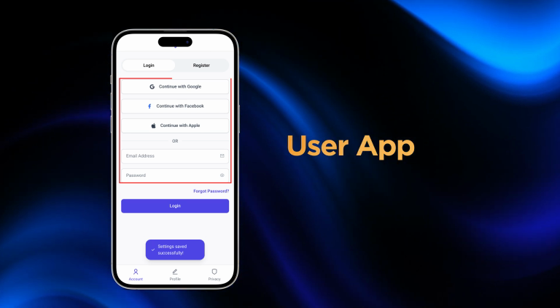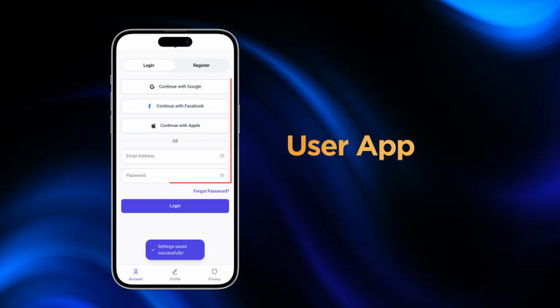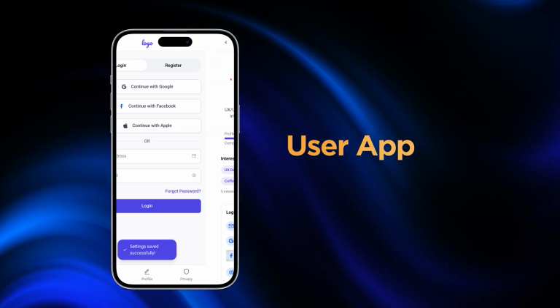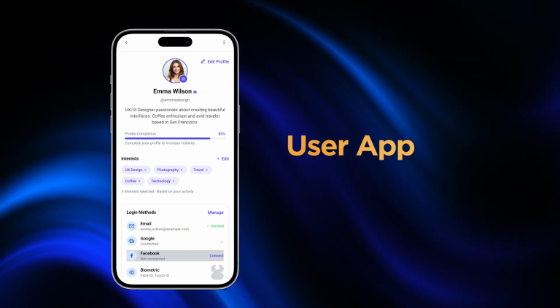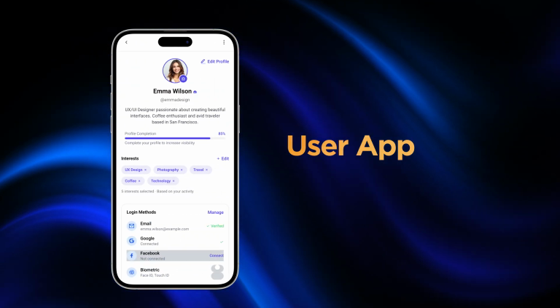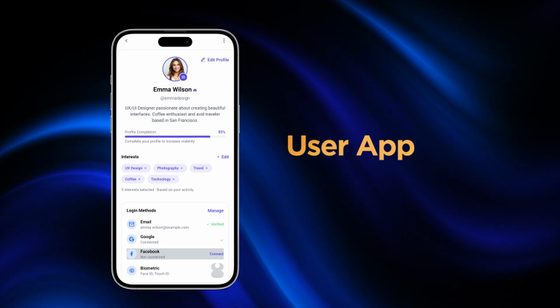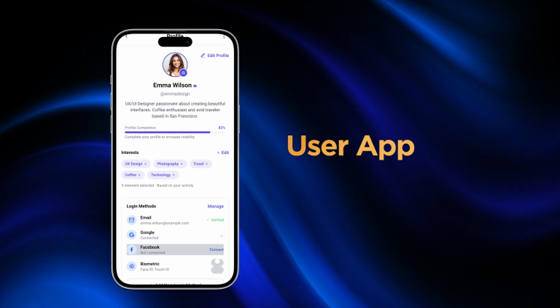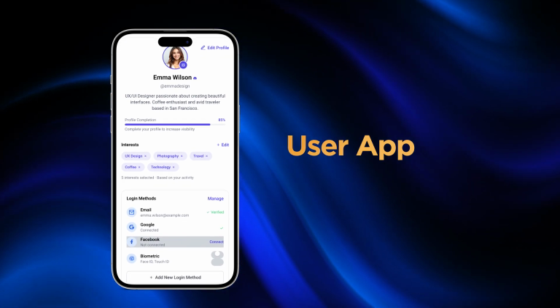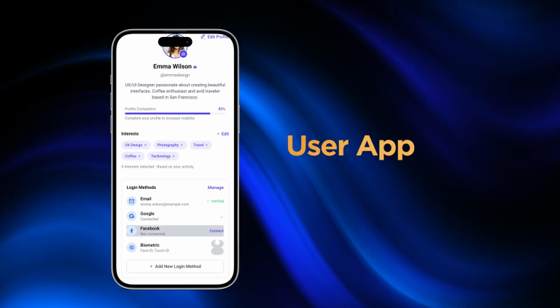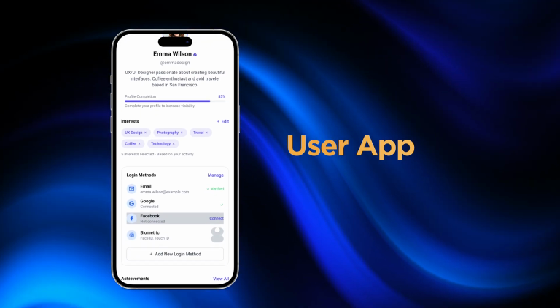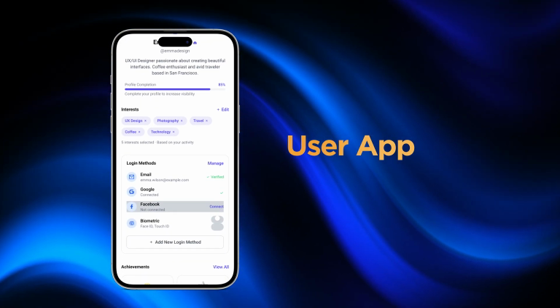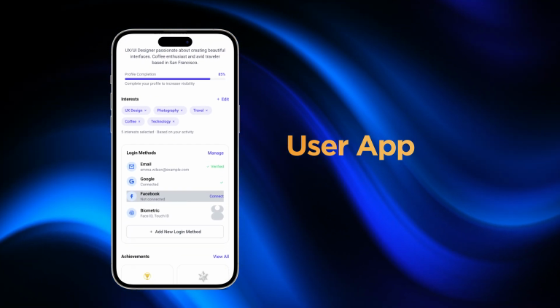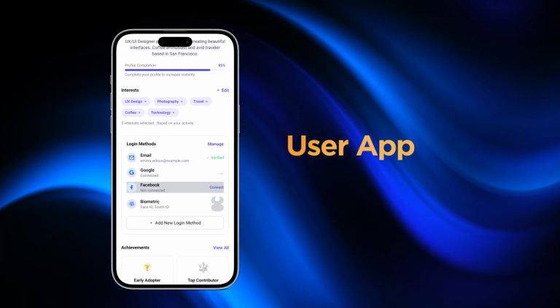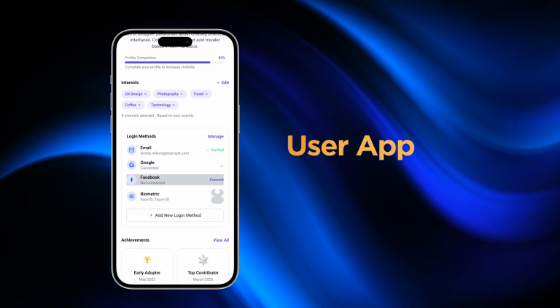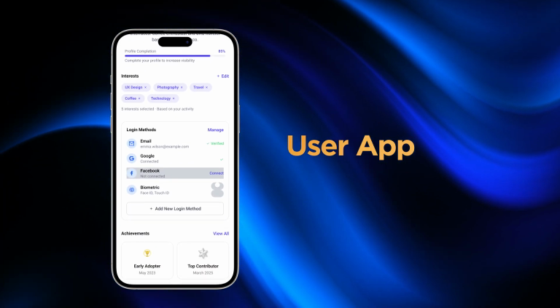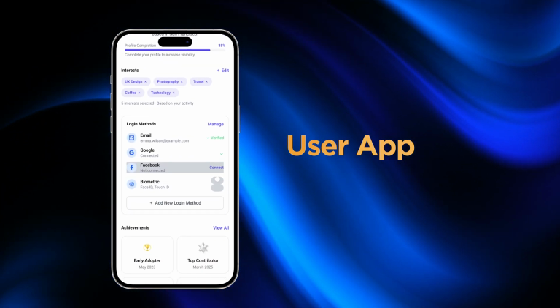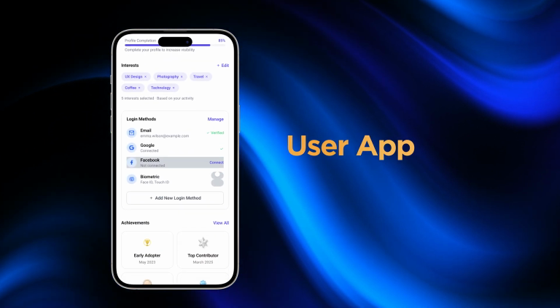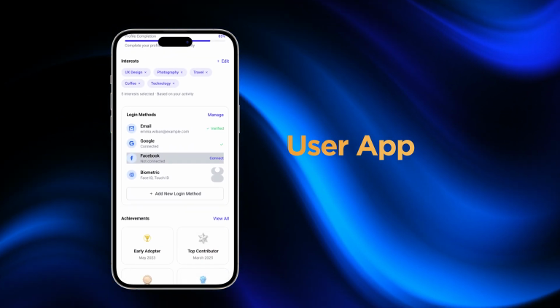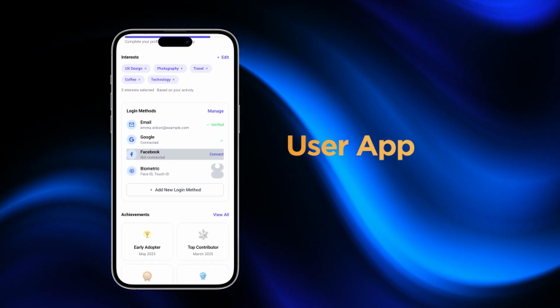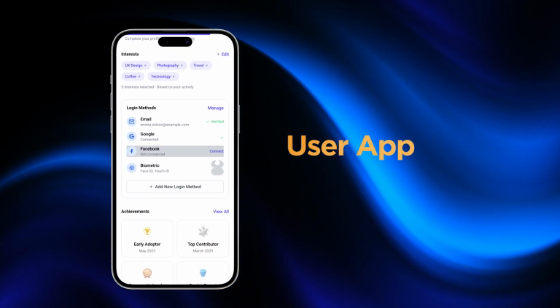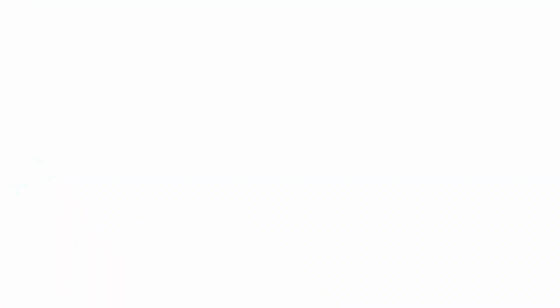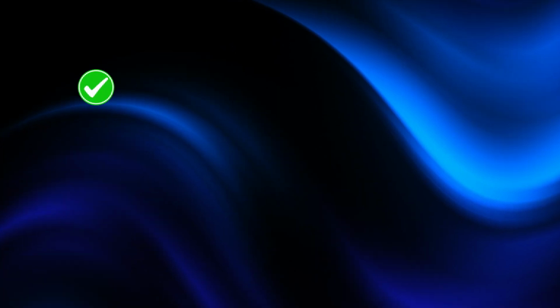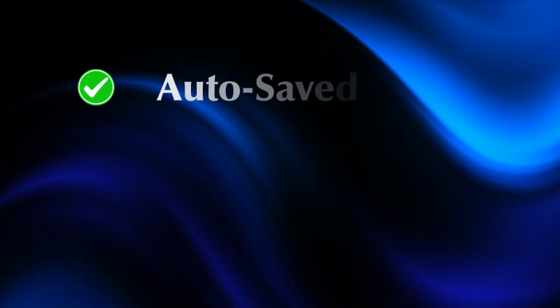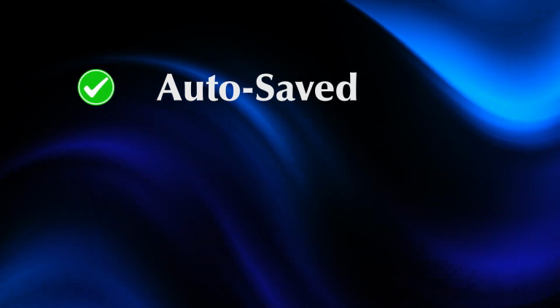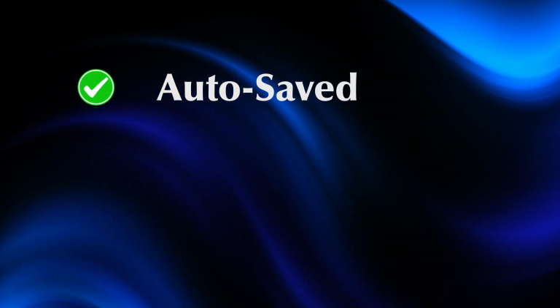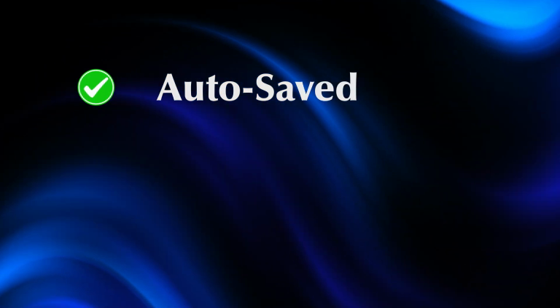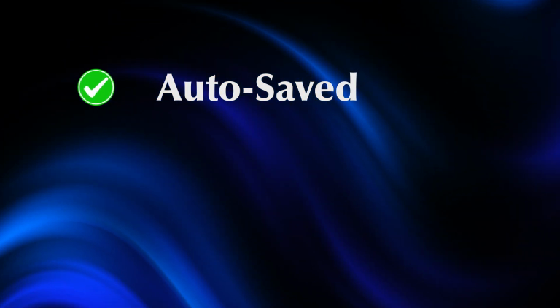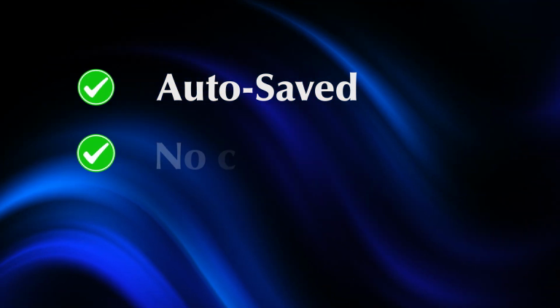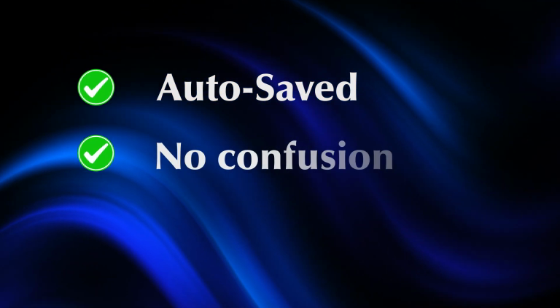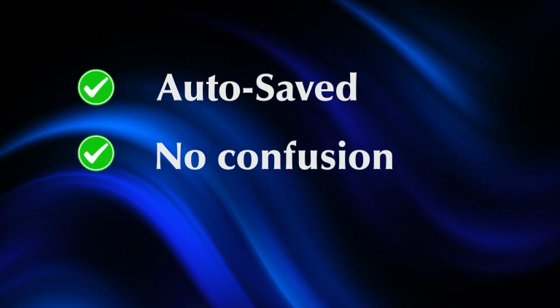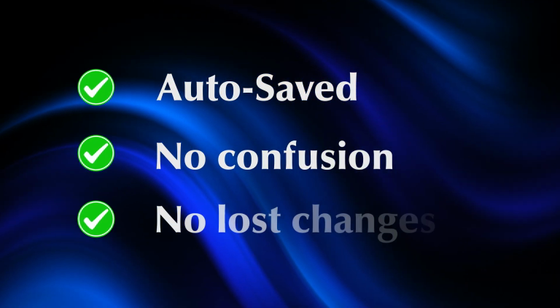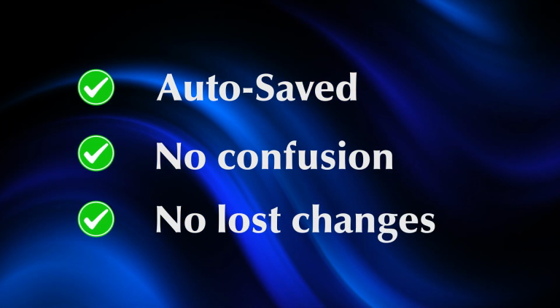And if they're new, just tap register, fill in a few quick details, and boom, they're in. And here's something small but powerful: all settings are autosaved with real-time feedback. No confusion, no lost changes.